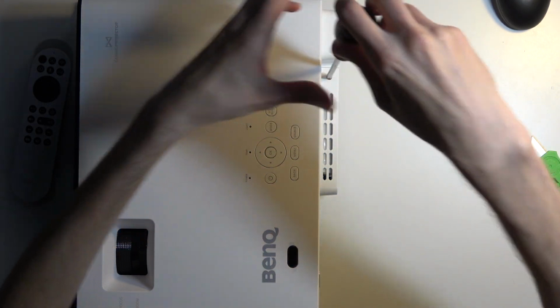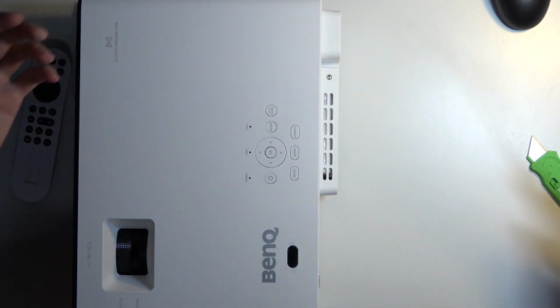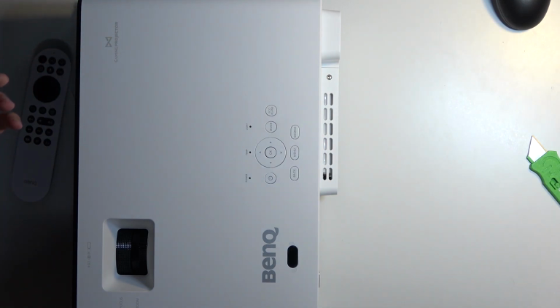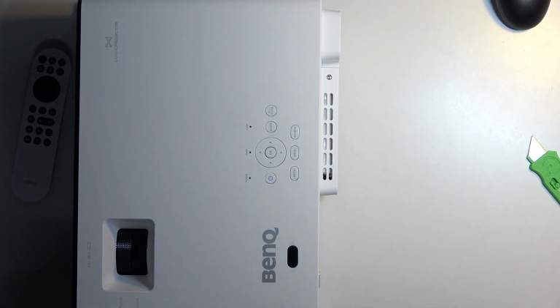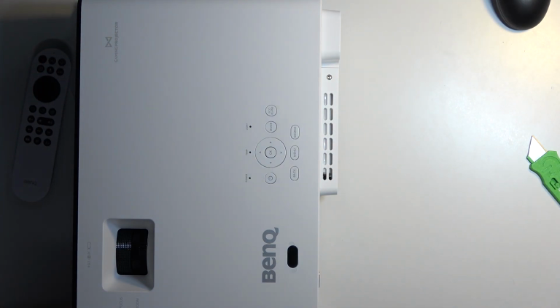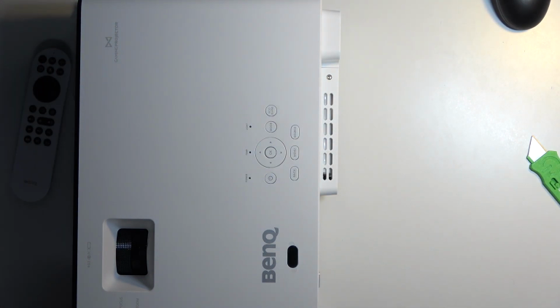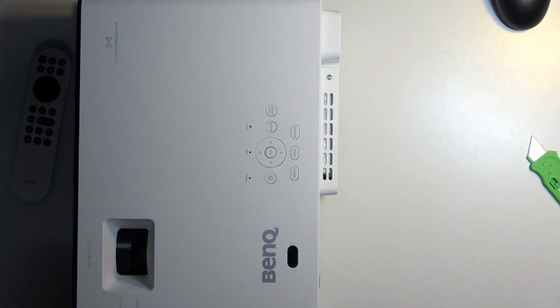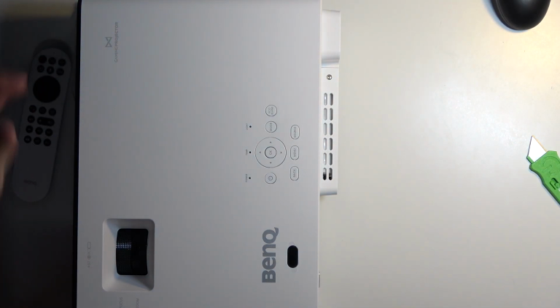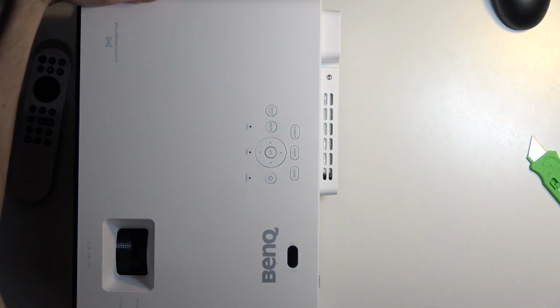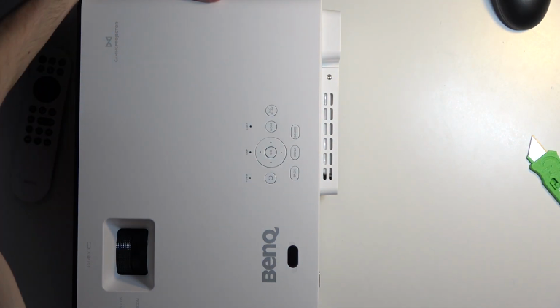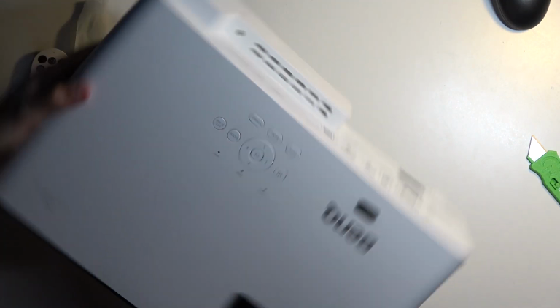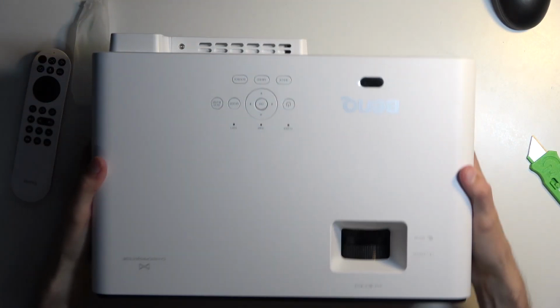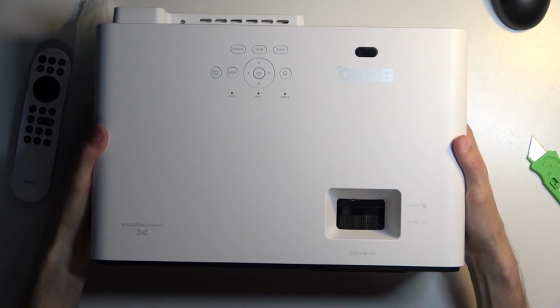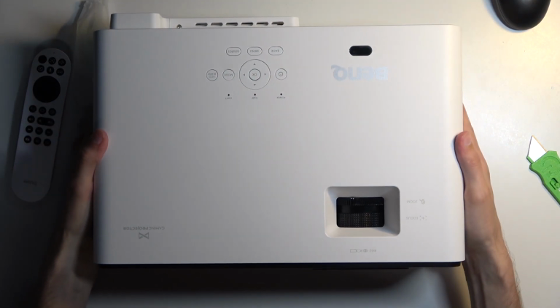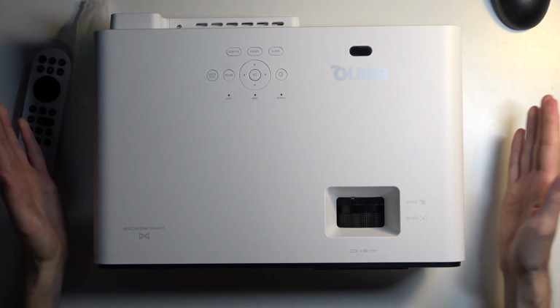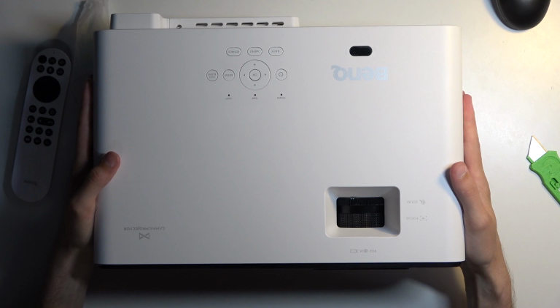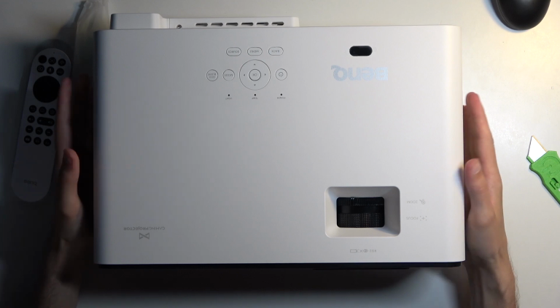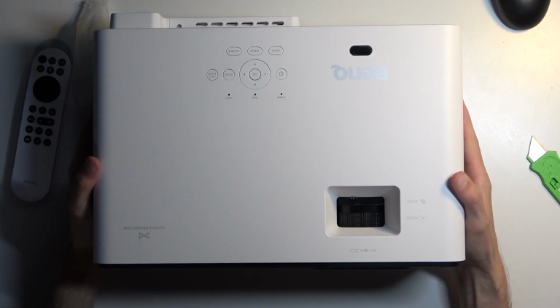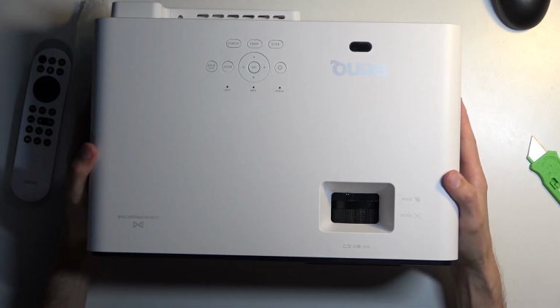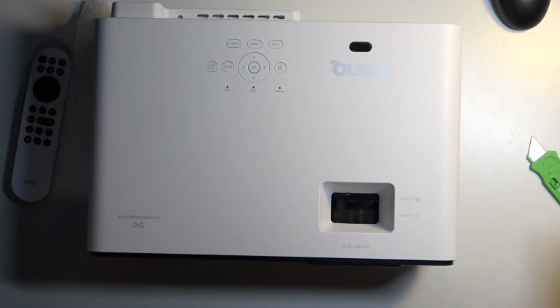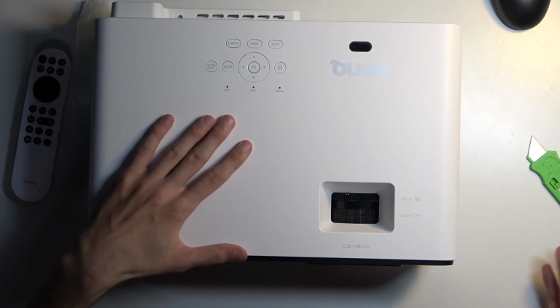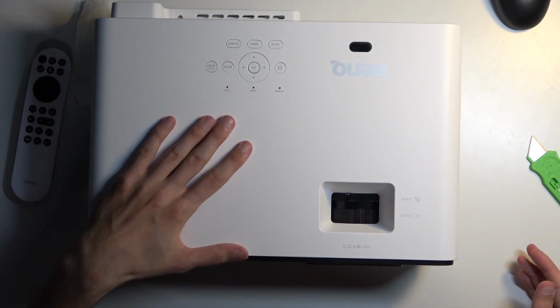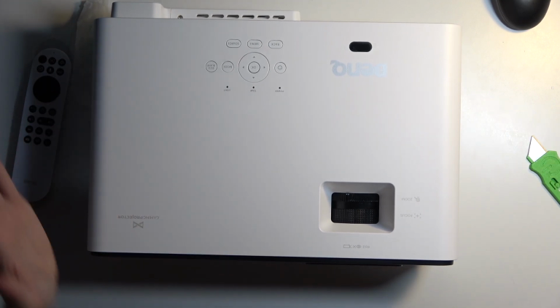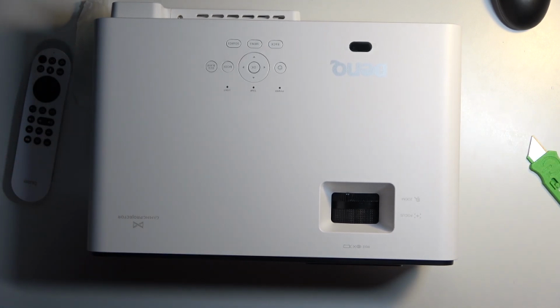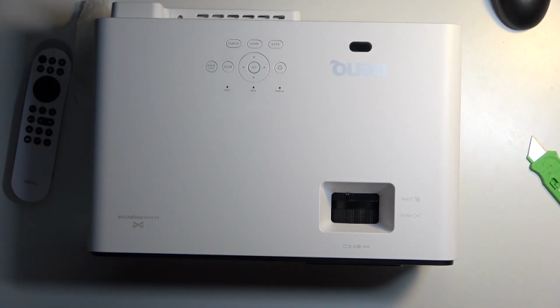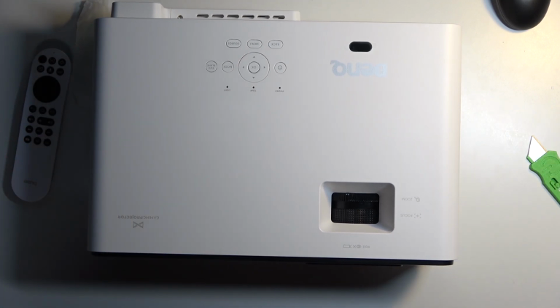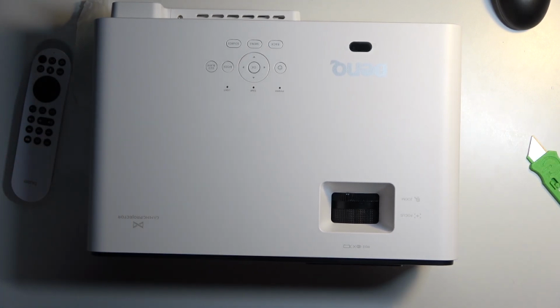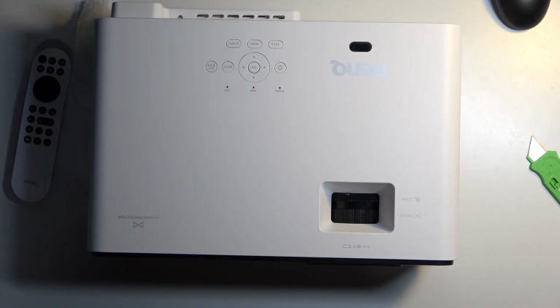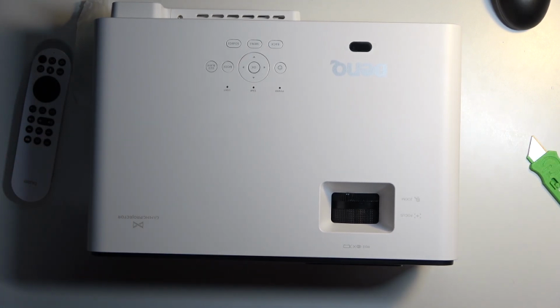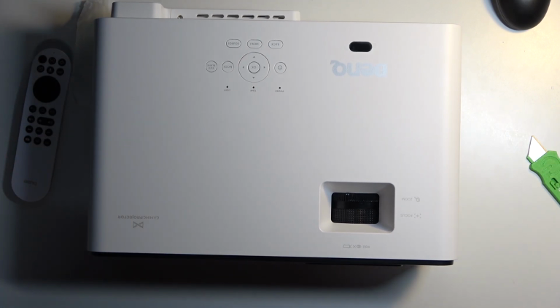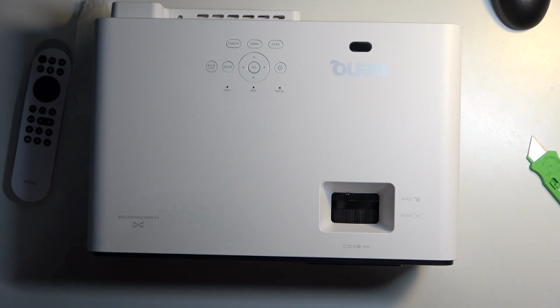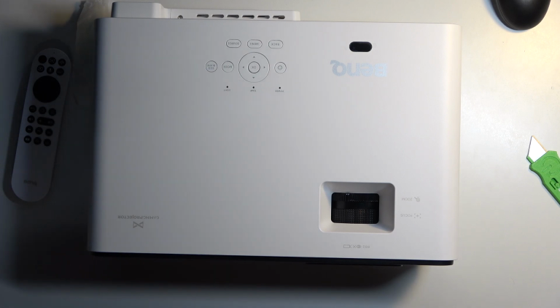And that's all we need to do. You're basically done and you can use your Android TV on the projector. If you found this video helpful, don't forget to hit like, subscribe, and thanks for watching.